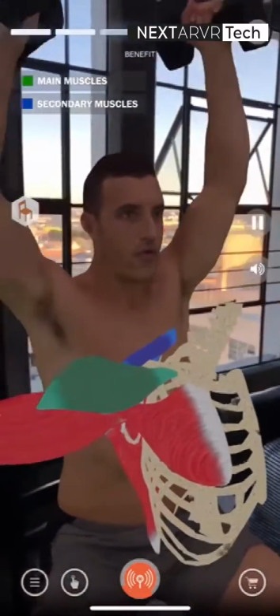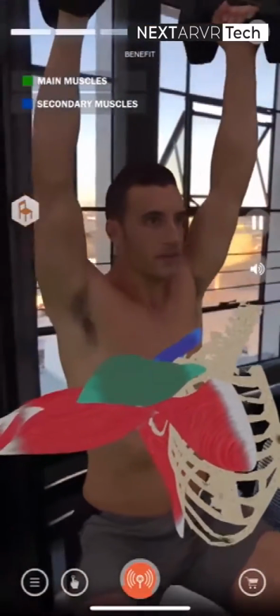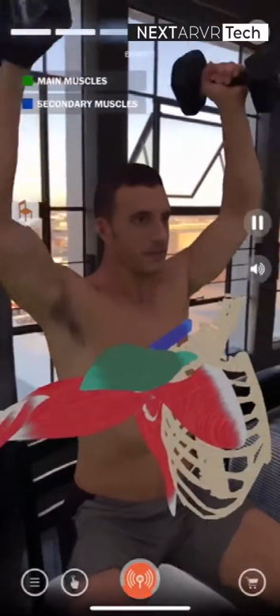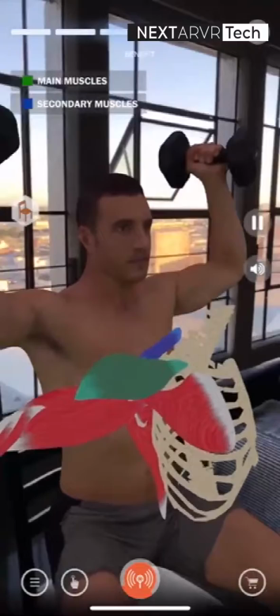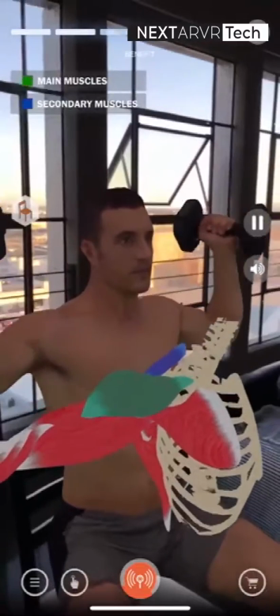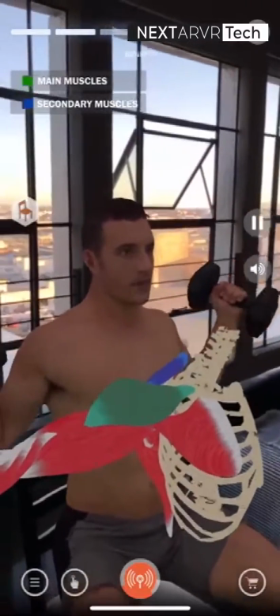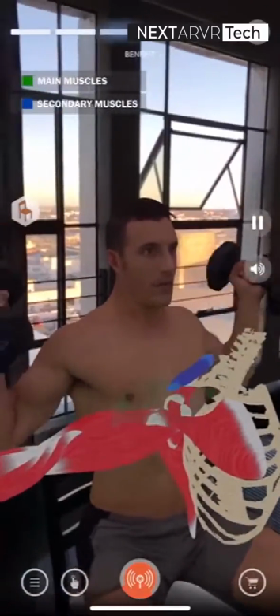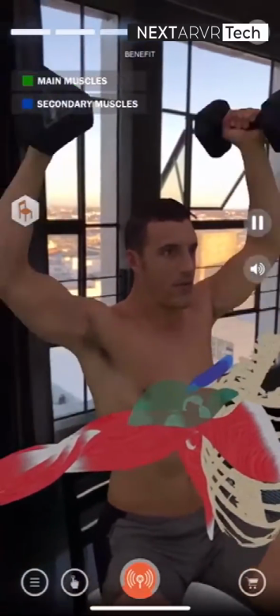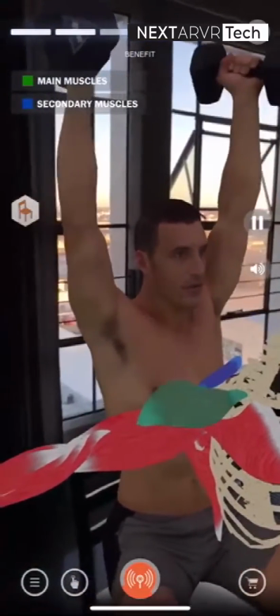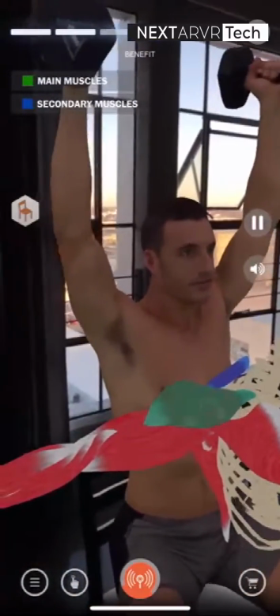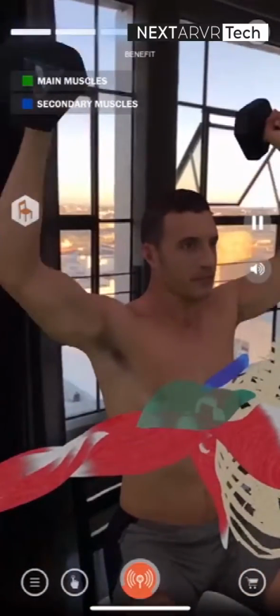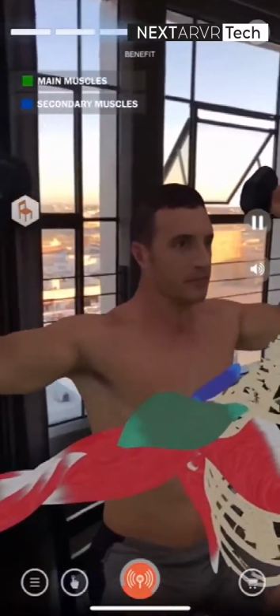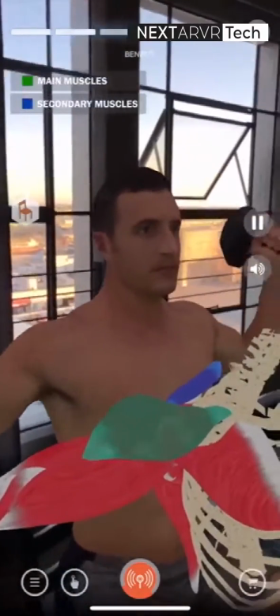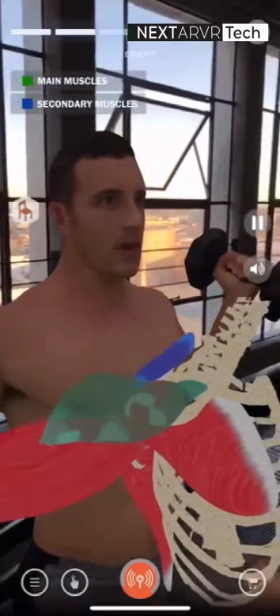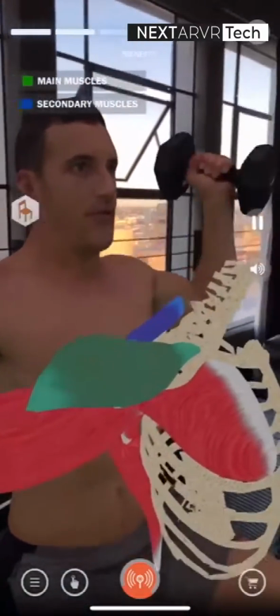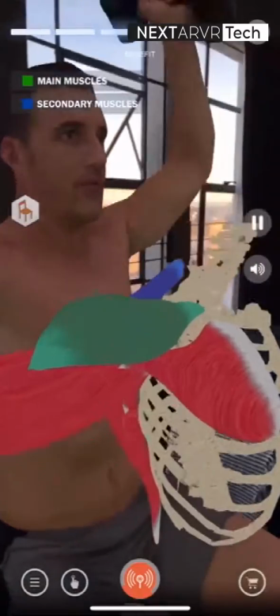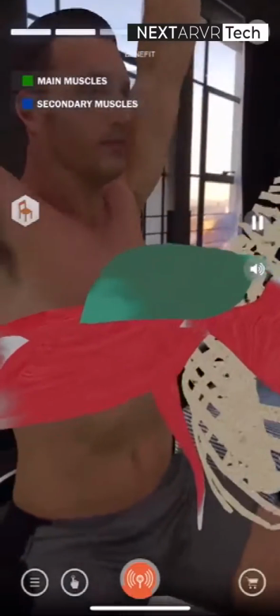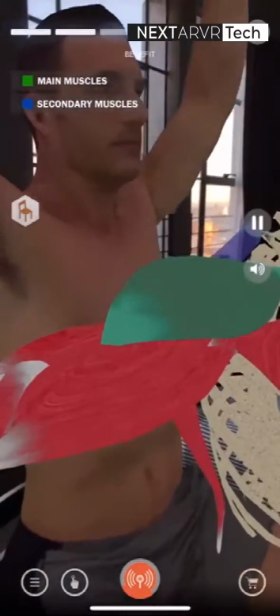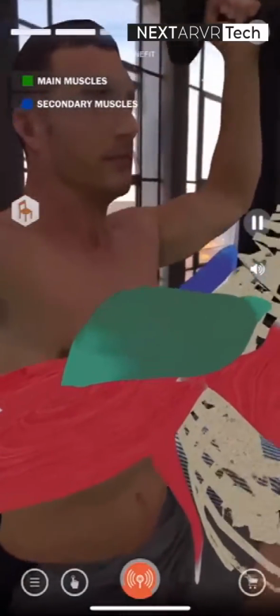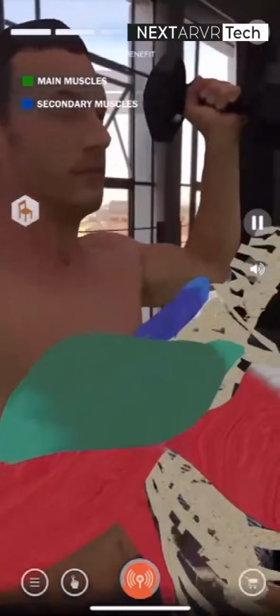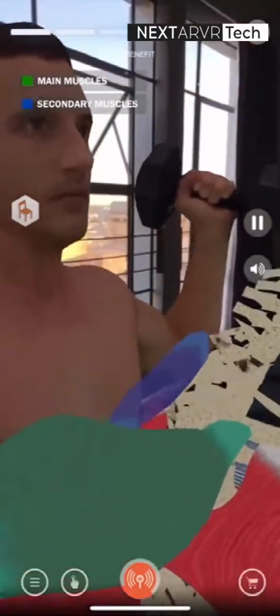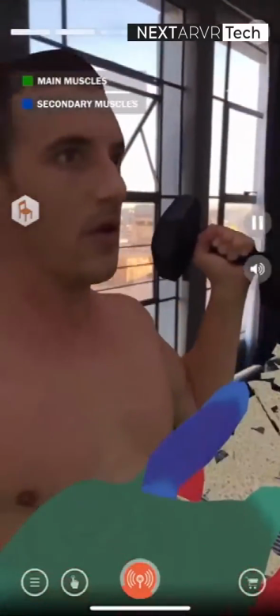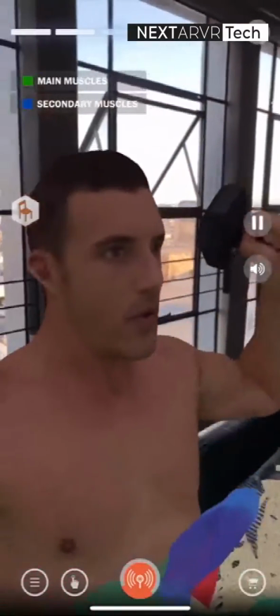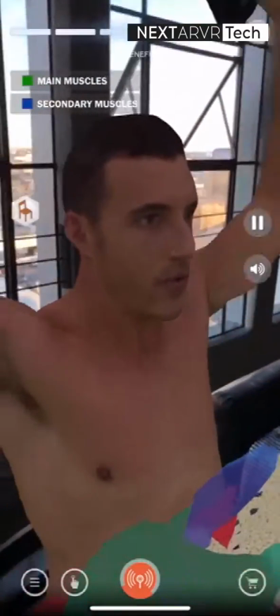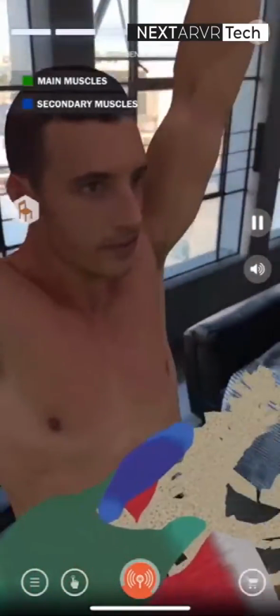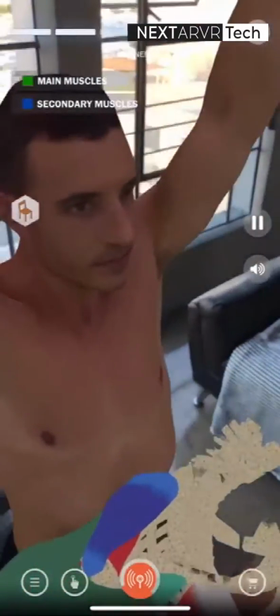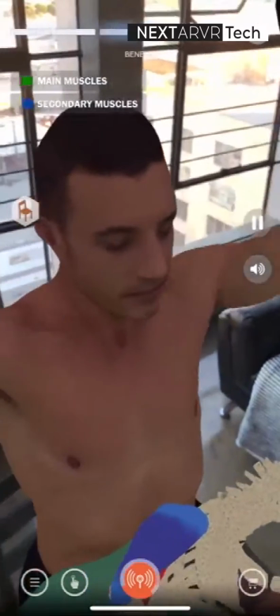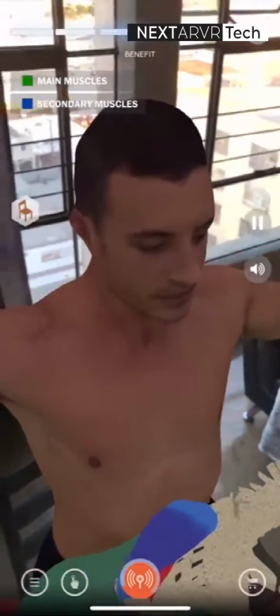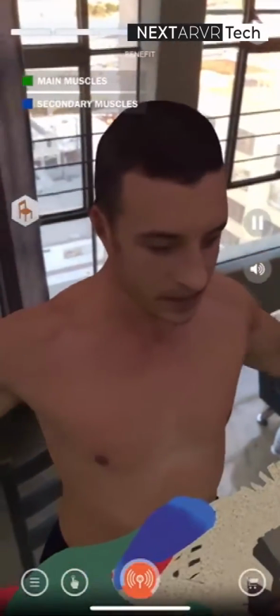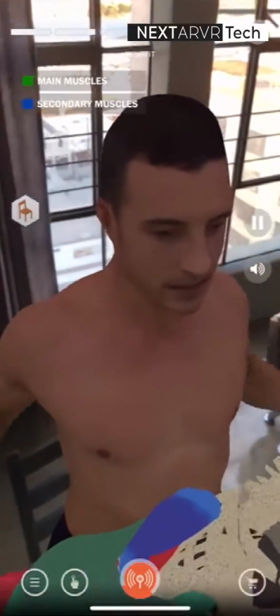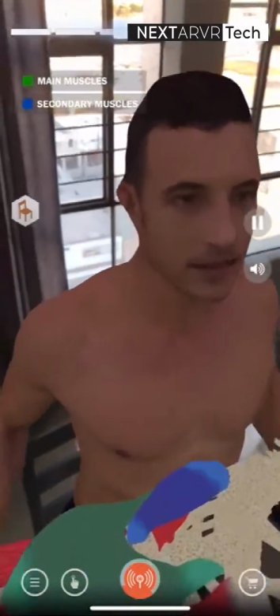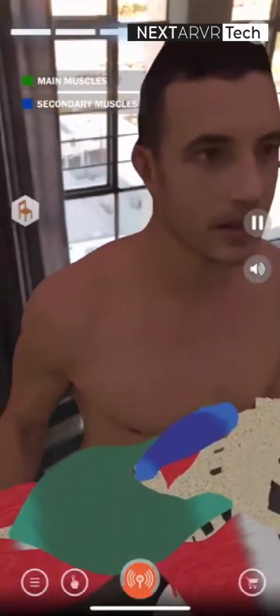The Dumbbell Shoulder Press develops the upper body muscles. The primary muscle recruited is the anterior deltoid, which is the front section of the shoulder. The secondary muscle recruited is the traps, short for trapezius, which is the large muscle of the upper back and shoulder.